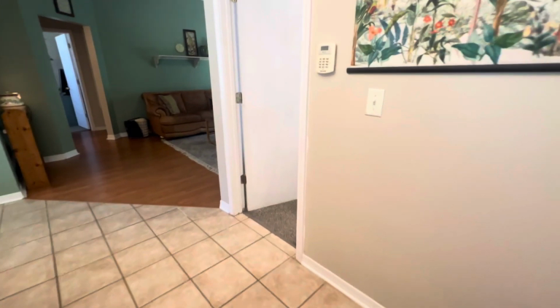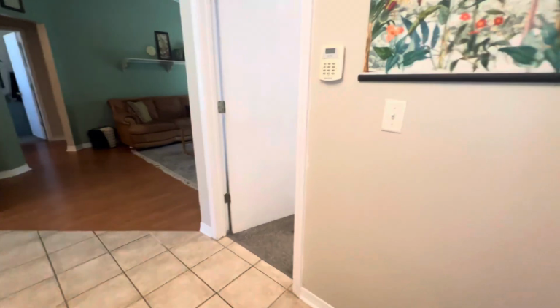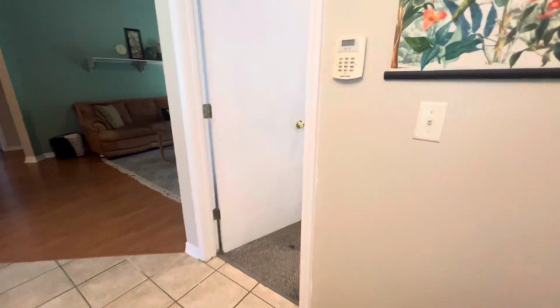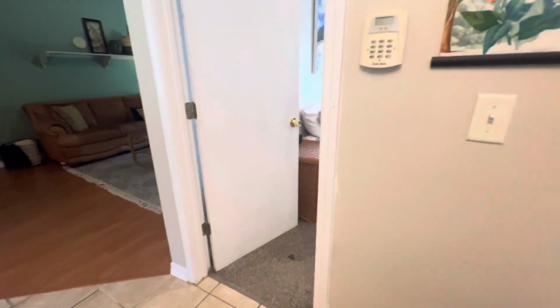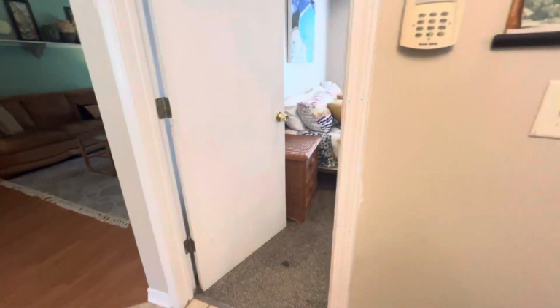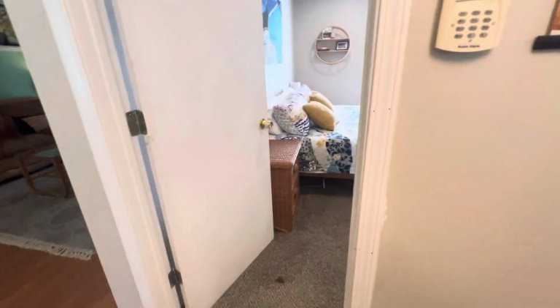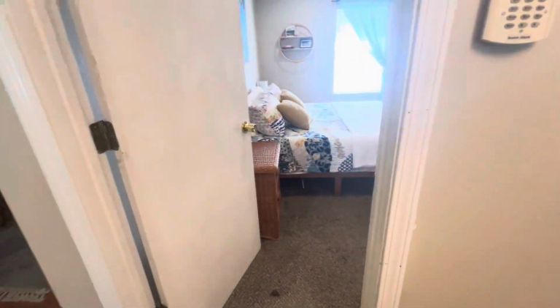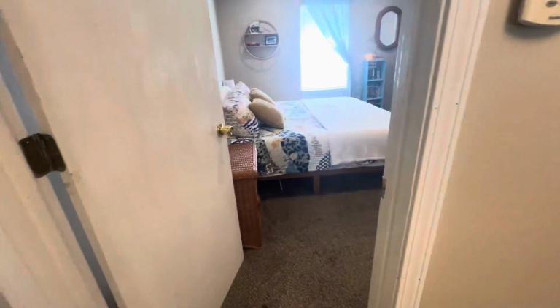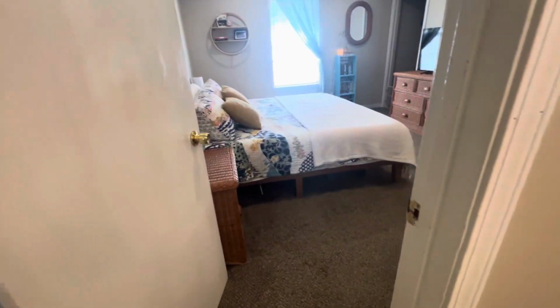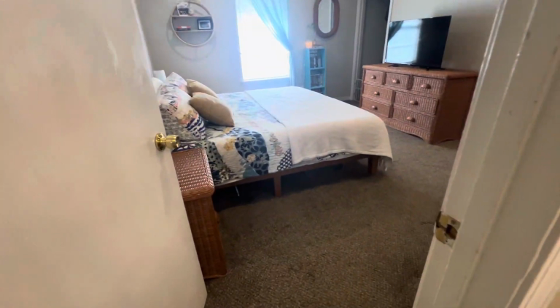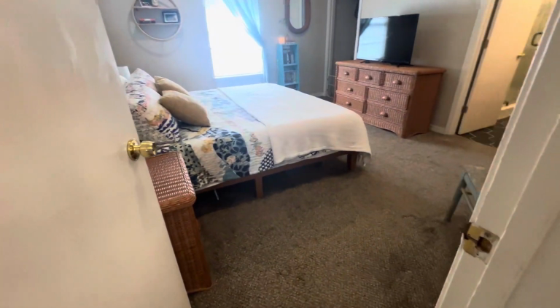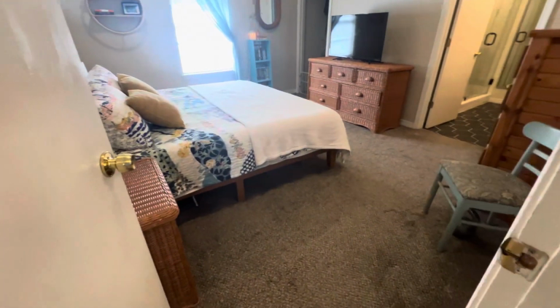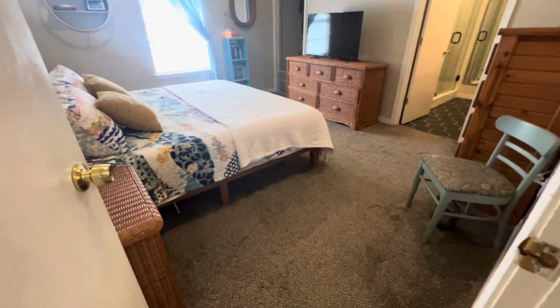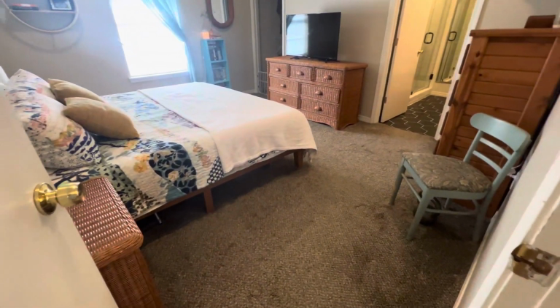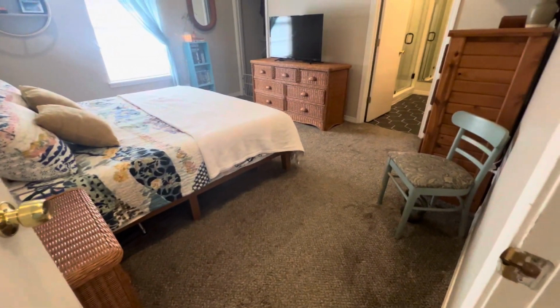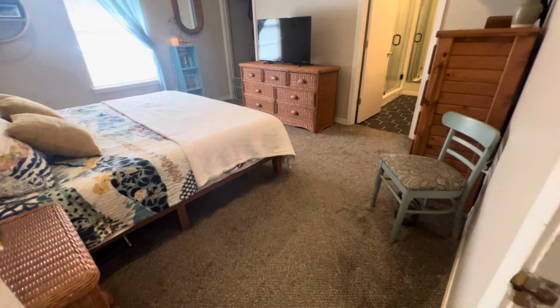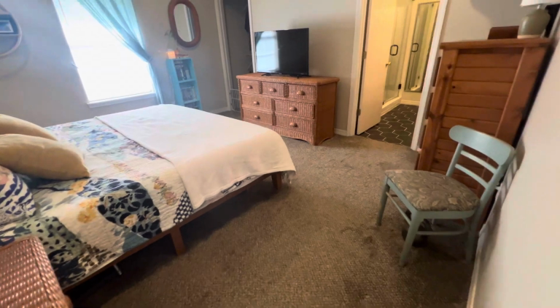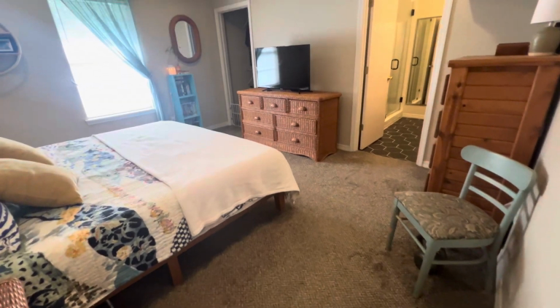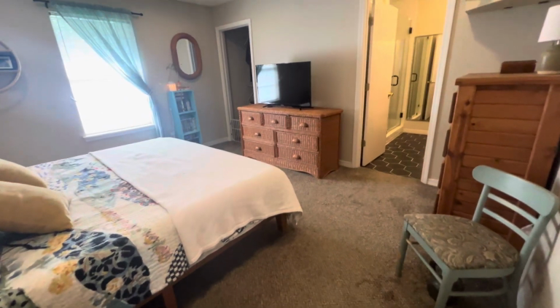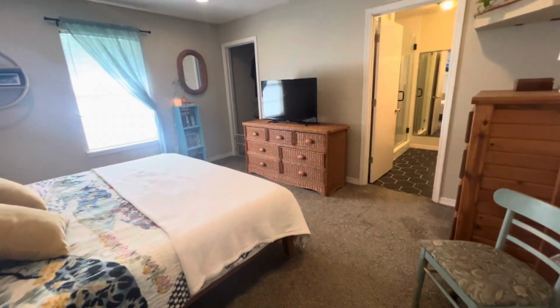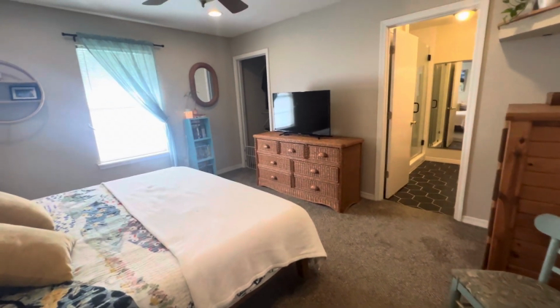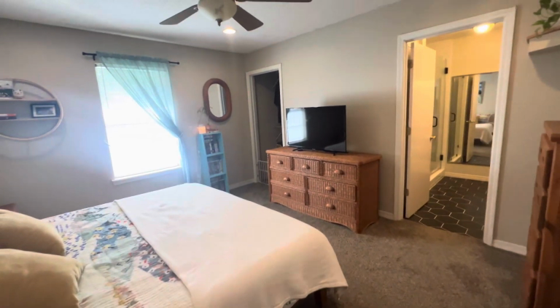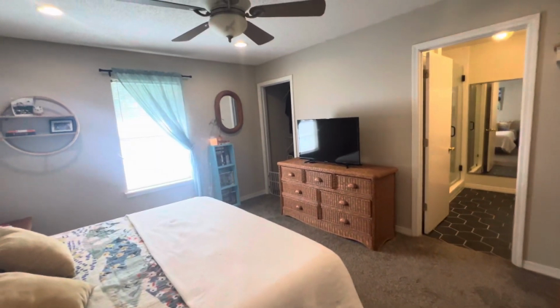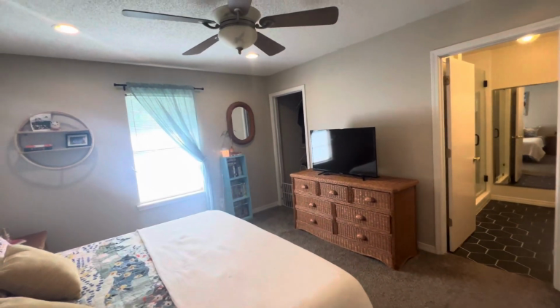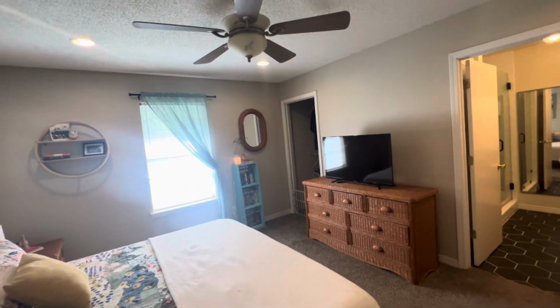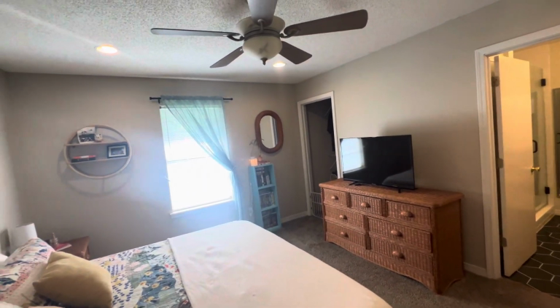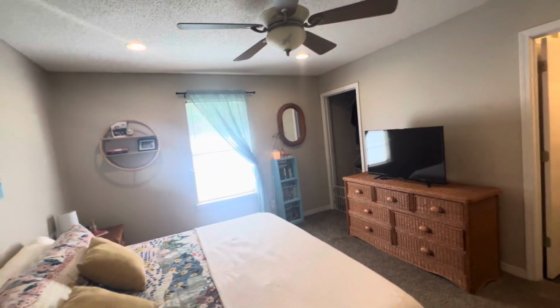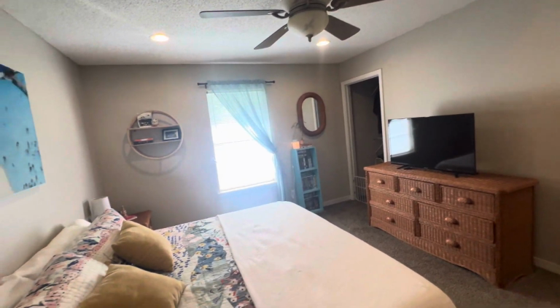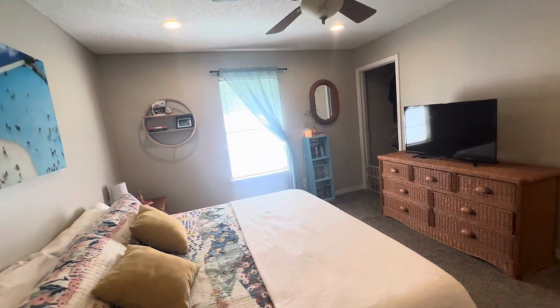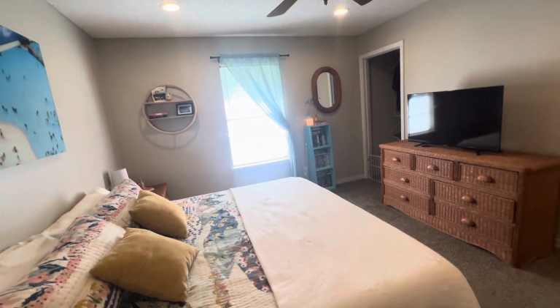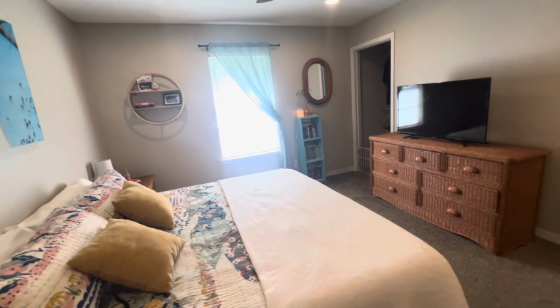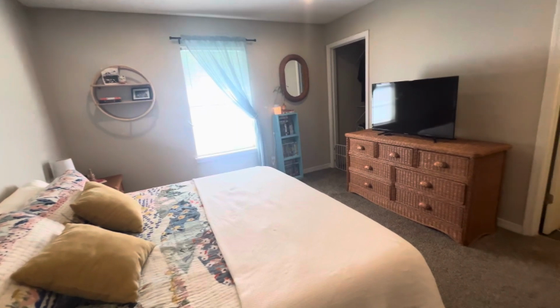Right off the kitchen is going to be your primary suite. Nice, large bedroom with carpeted floors, recessed lights, and ceiling fans.